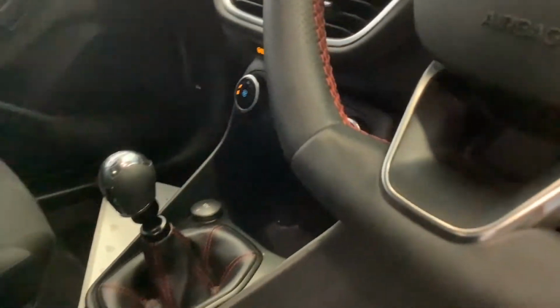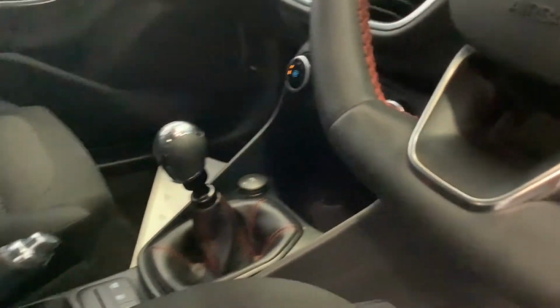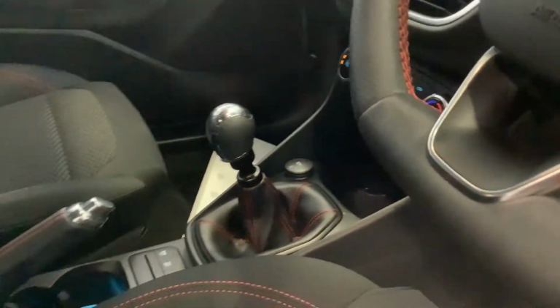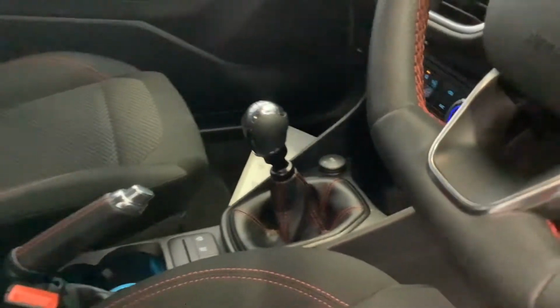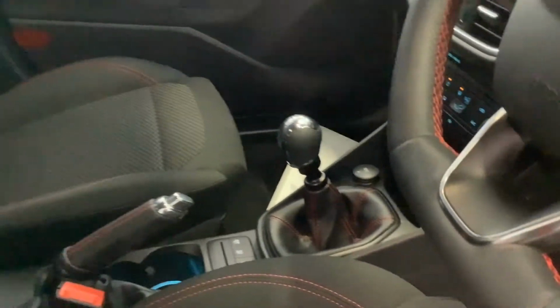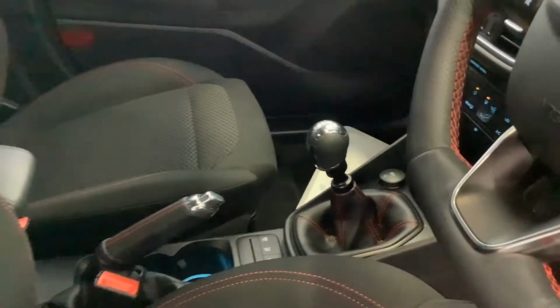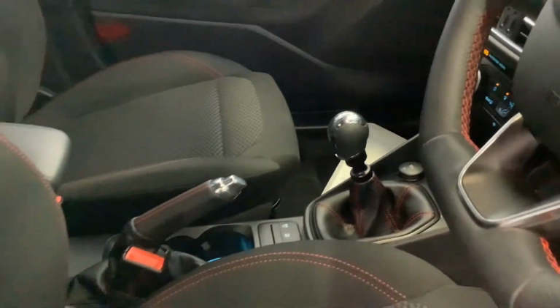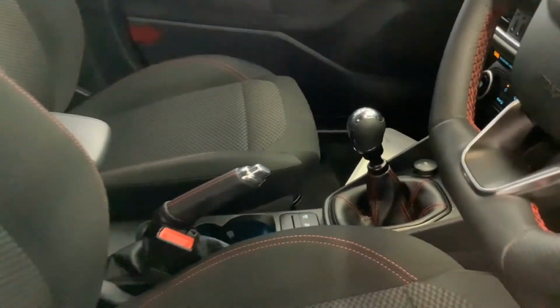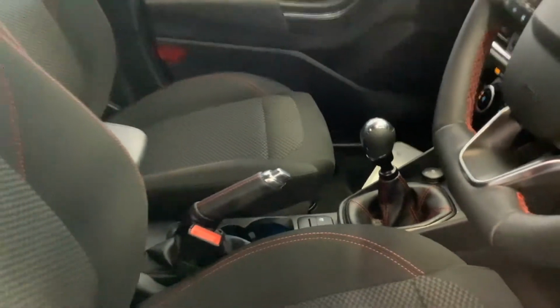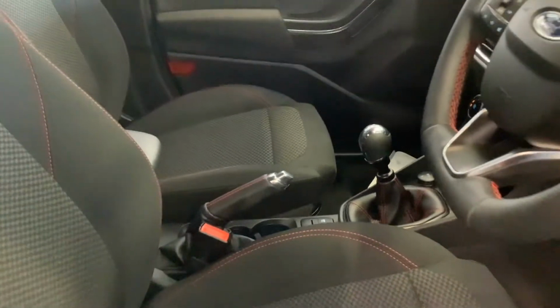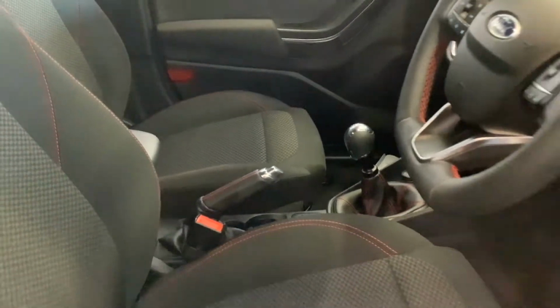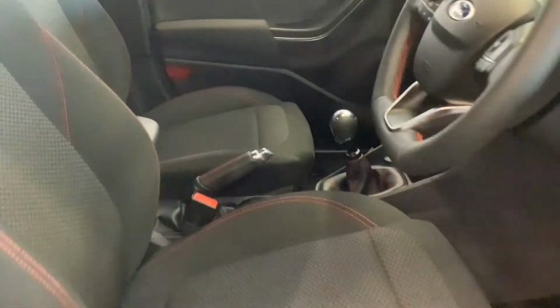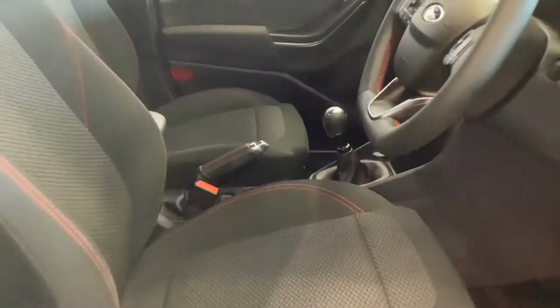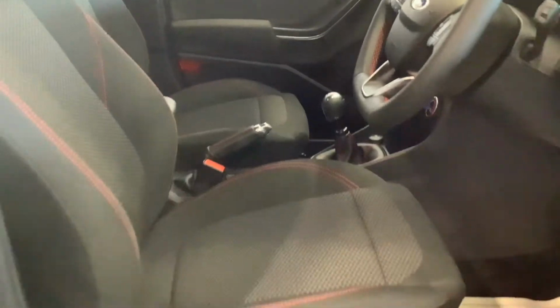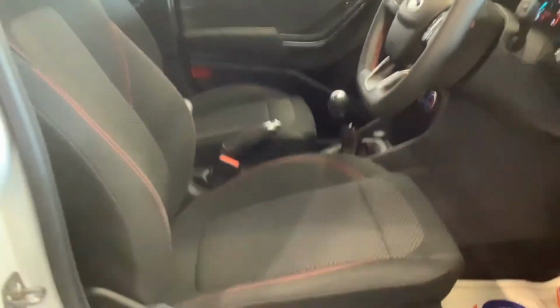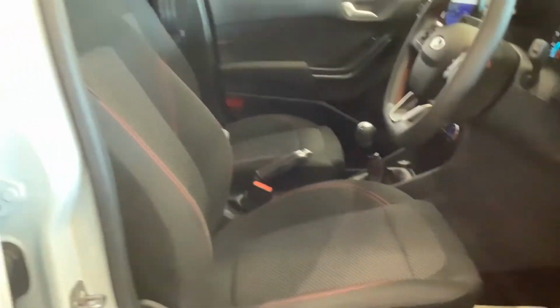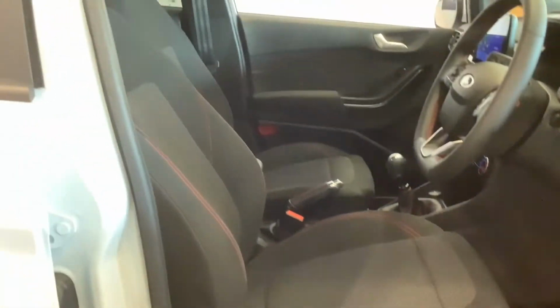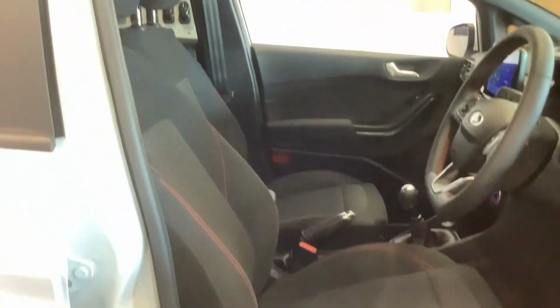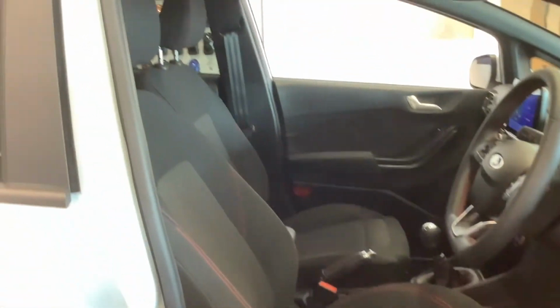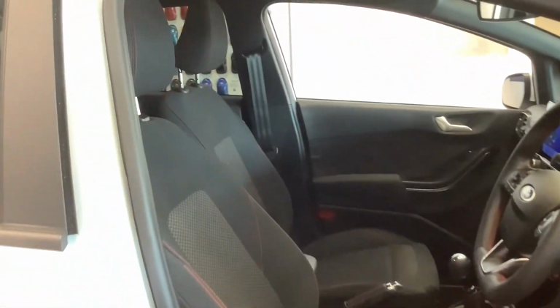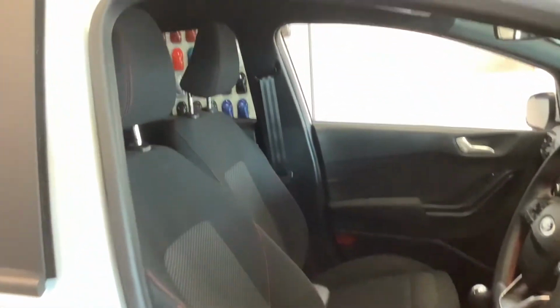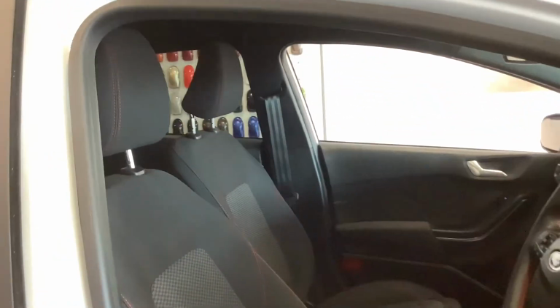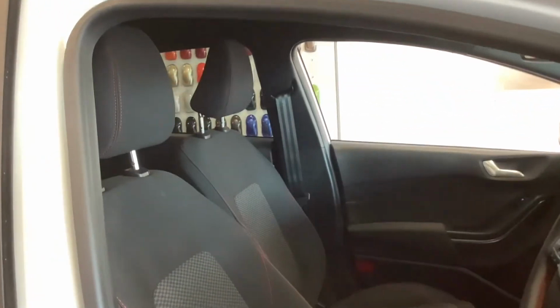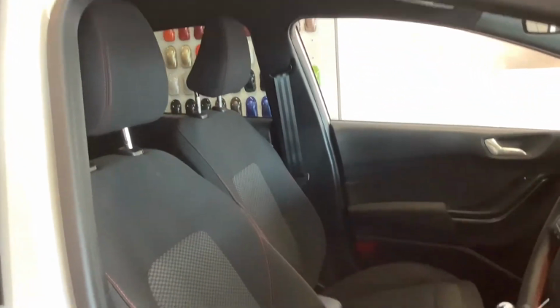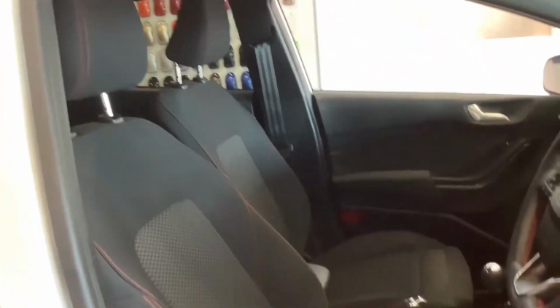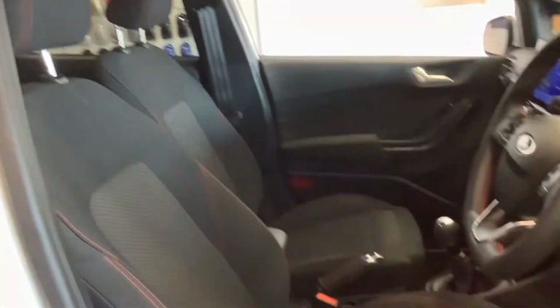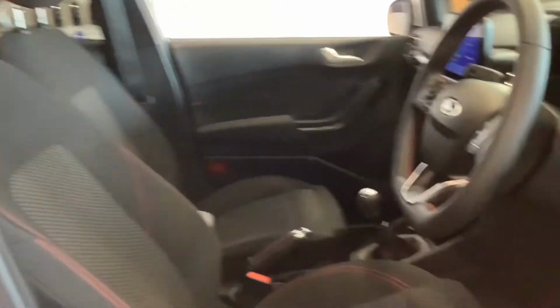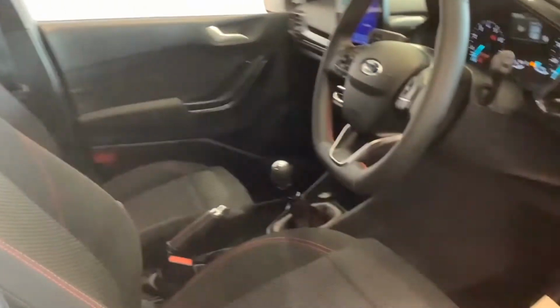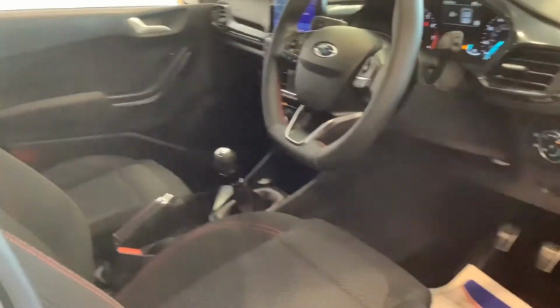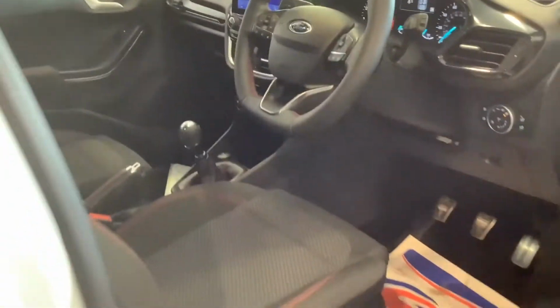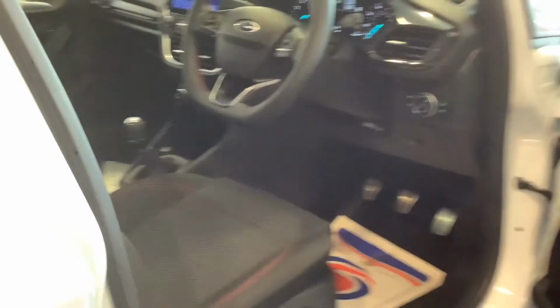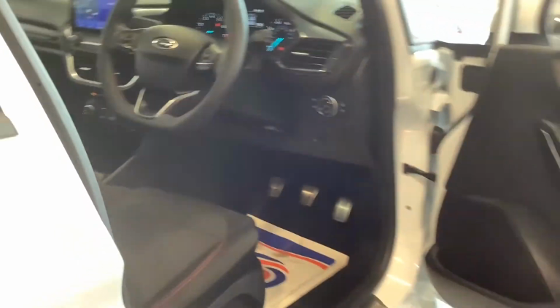It's a manual six-speed model and you get the sports interior on the vehicle as well. There's also plenty of room in the back for passengers.